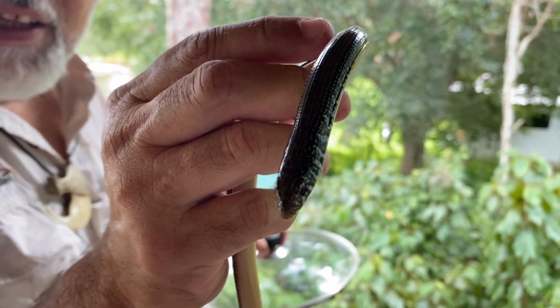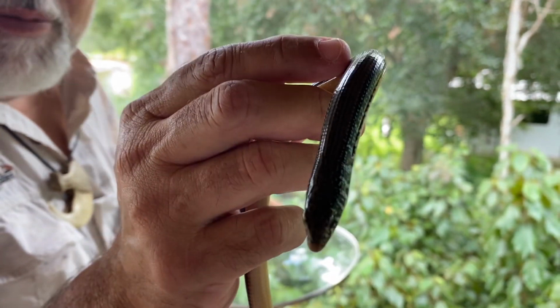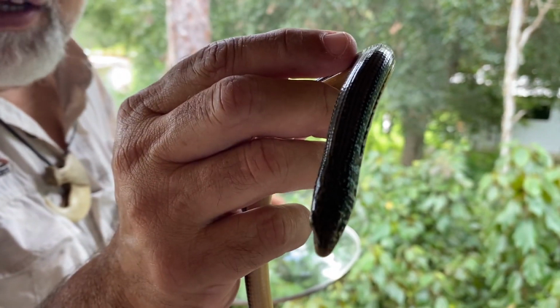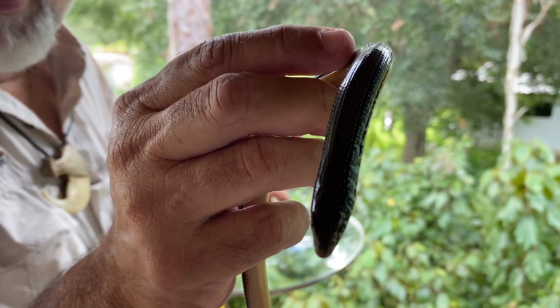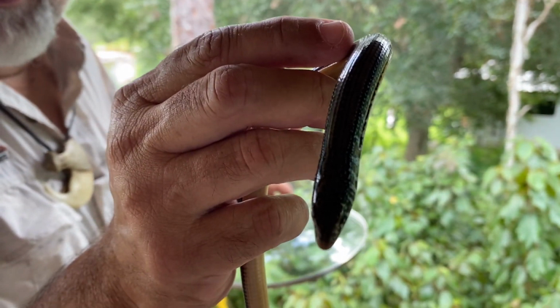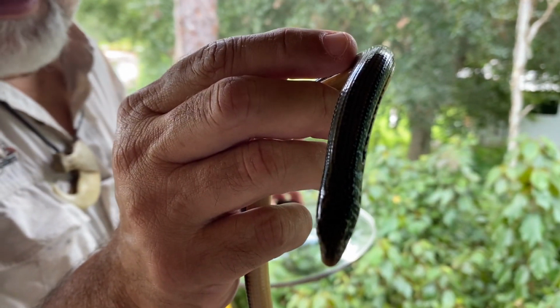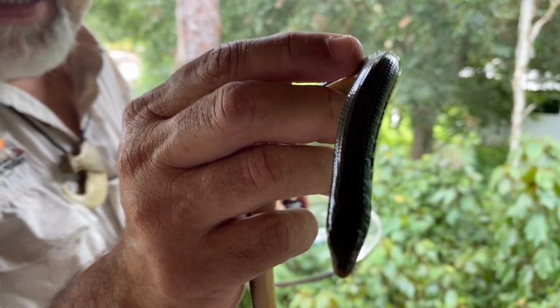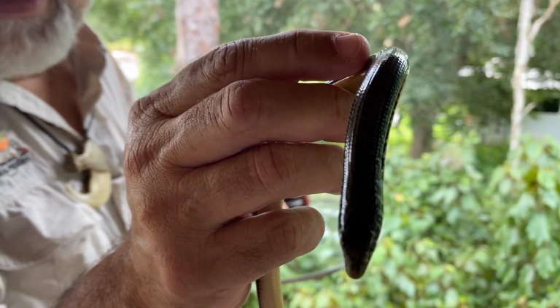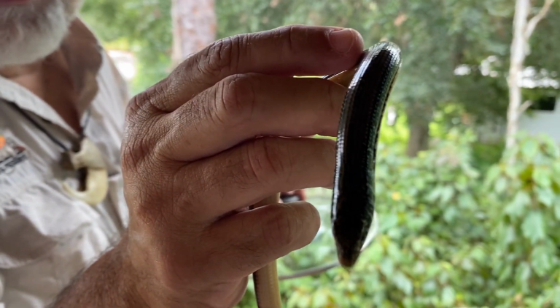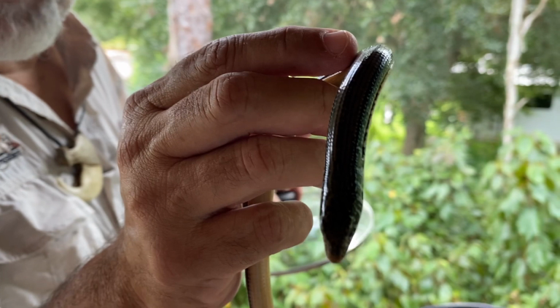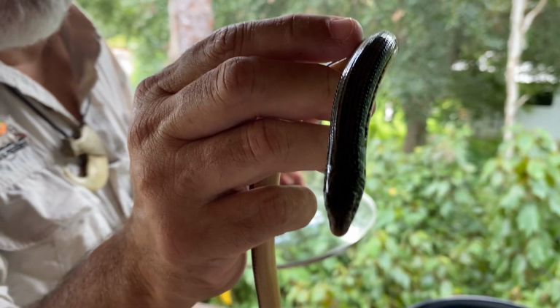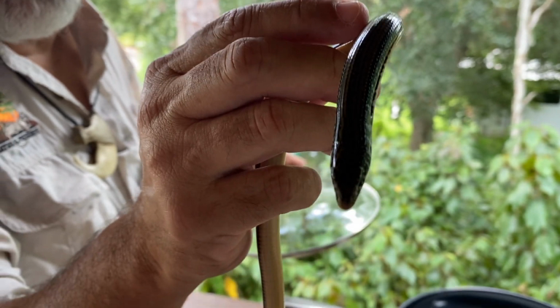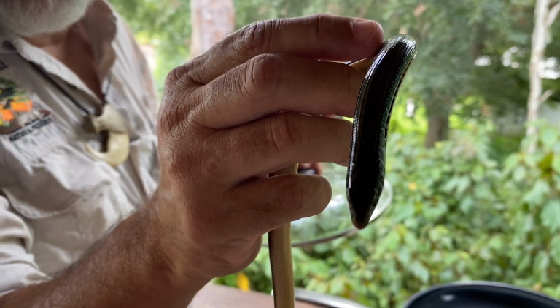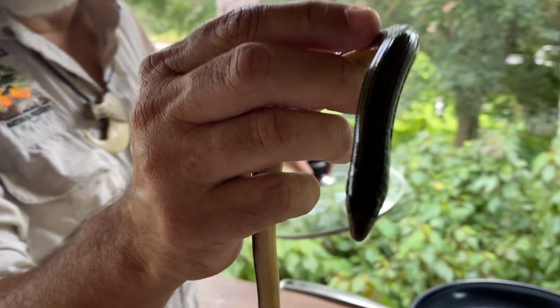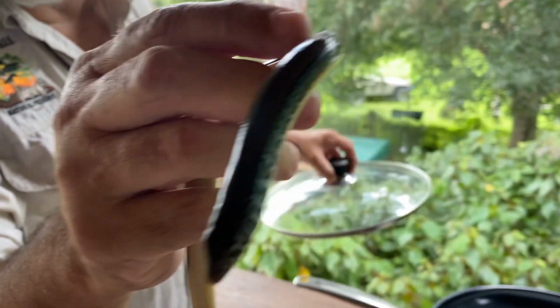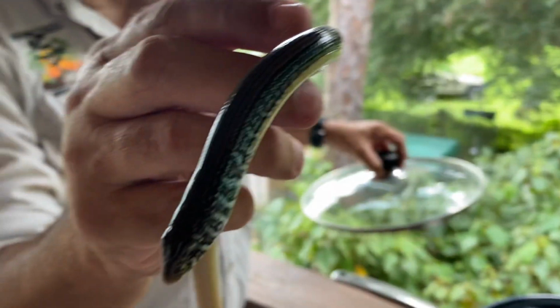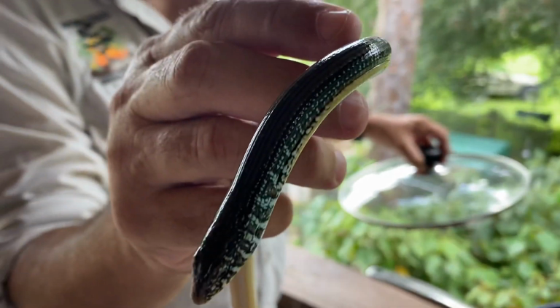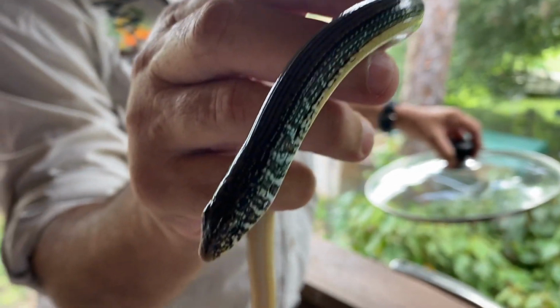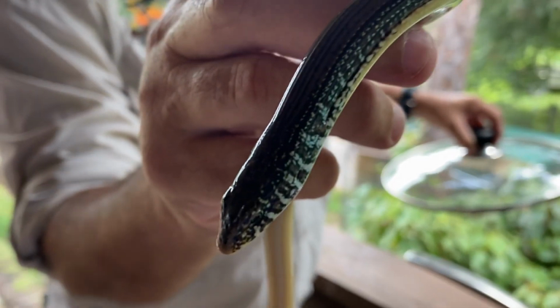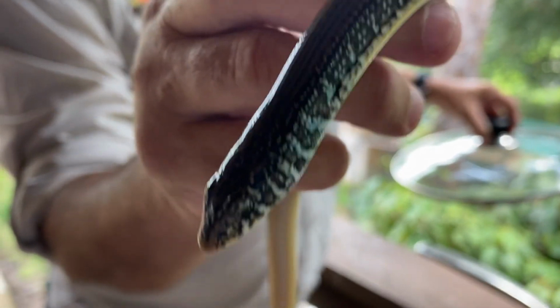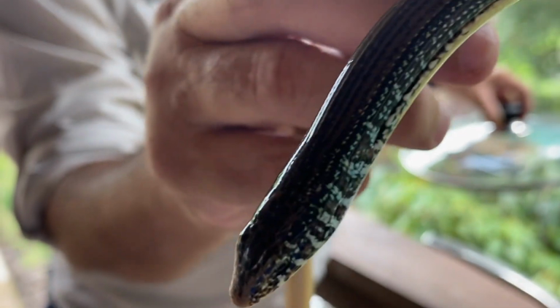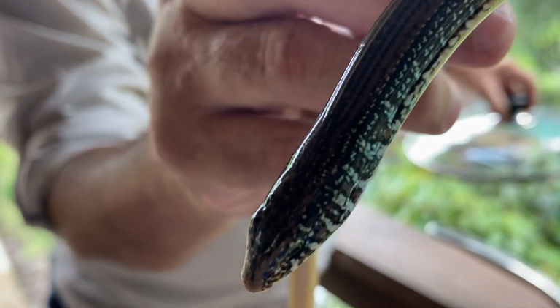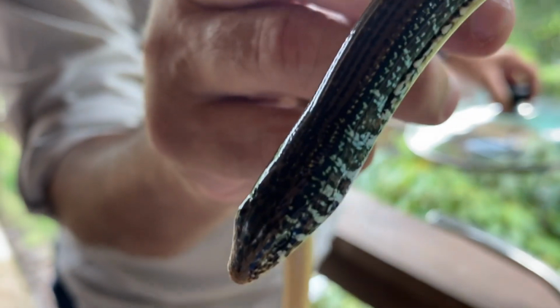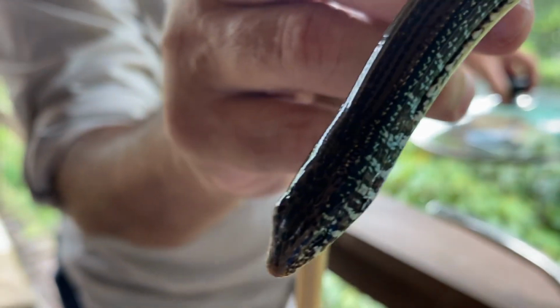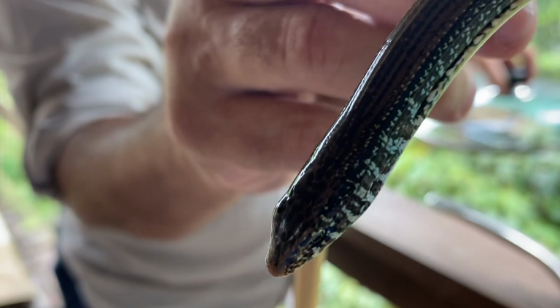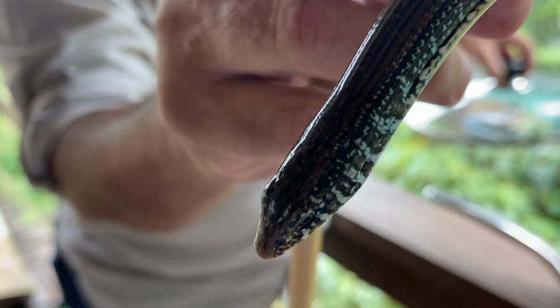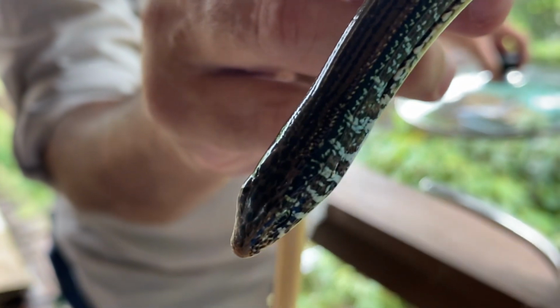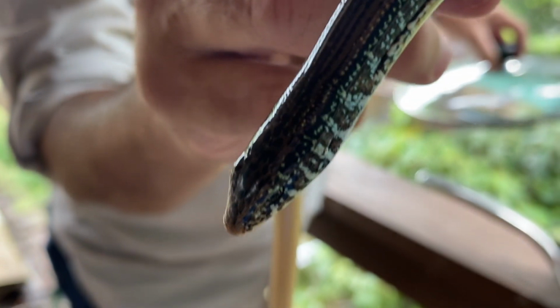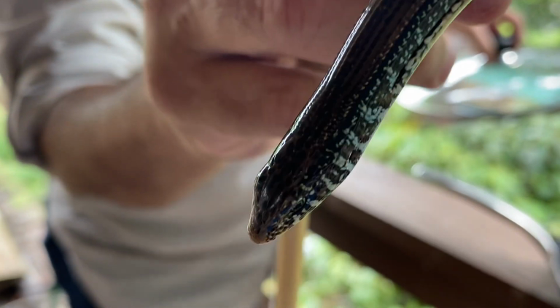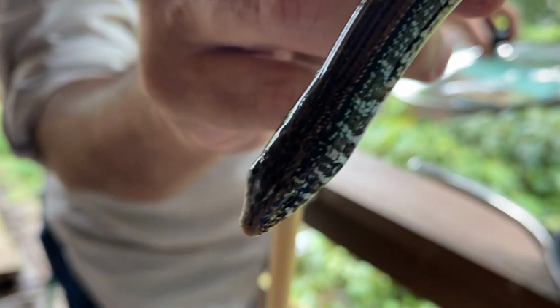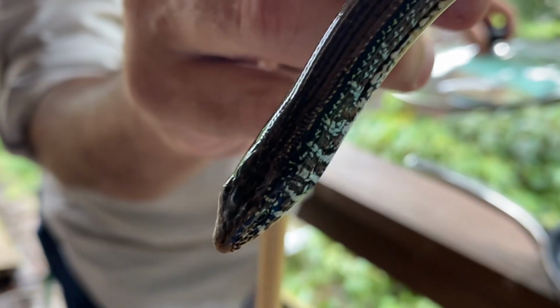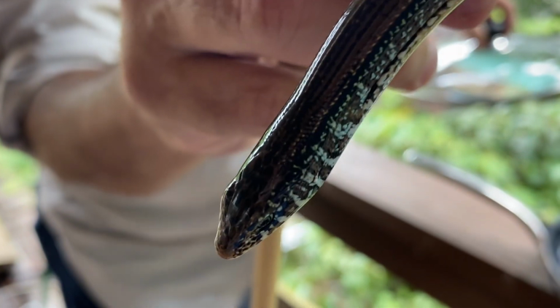The difference between a snake and a lizard is that a lizard has ears and eyelids. Snakes have no ears — they feel vibration — and they have no eyelids.